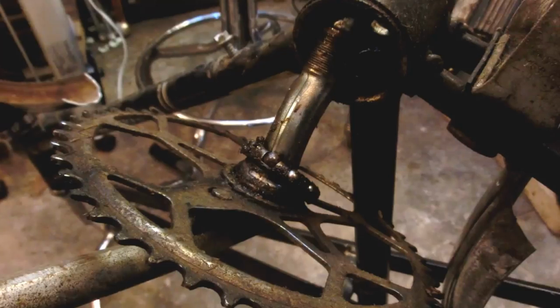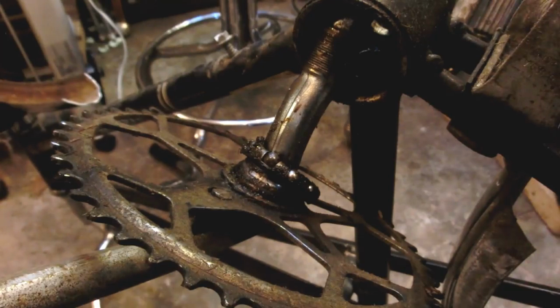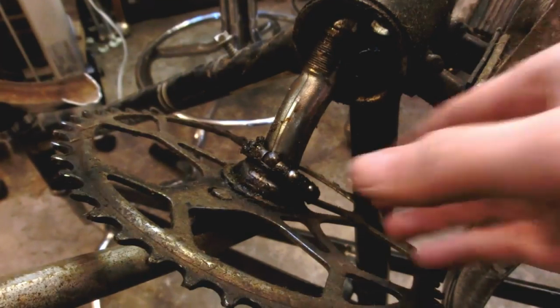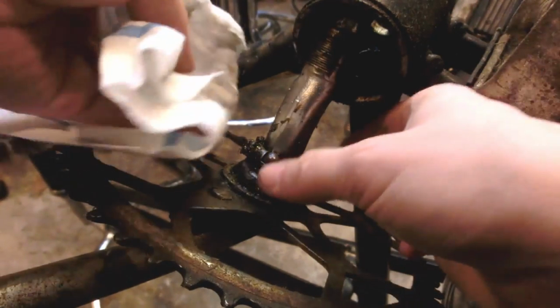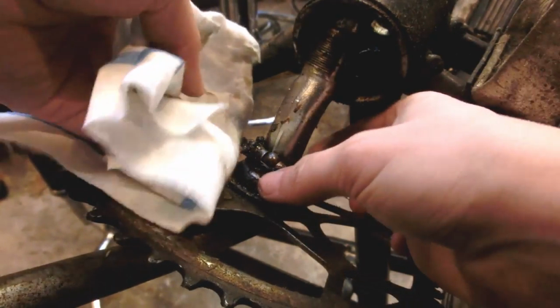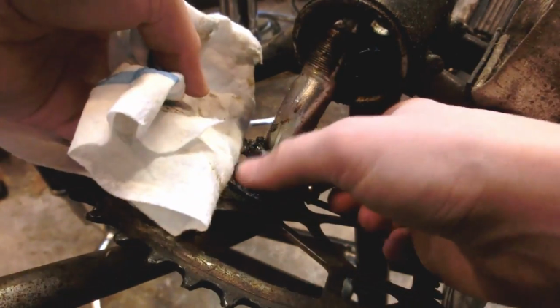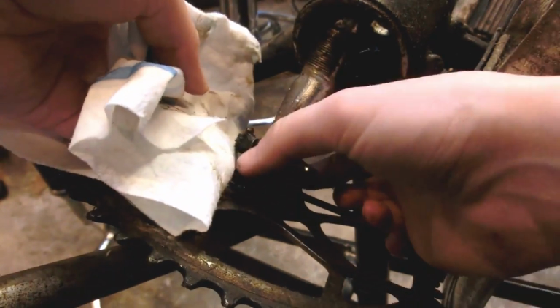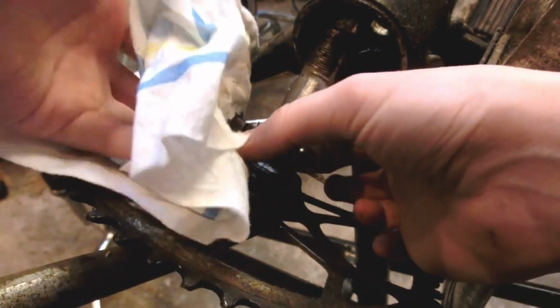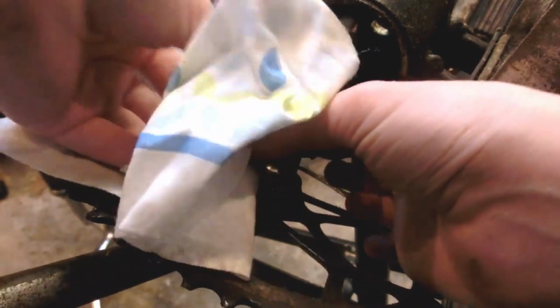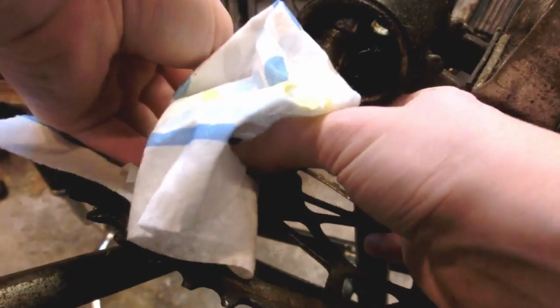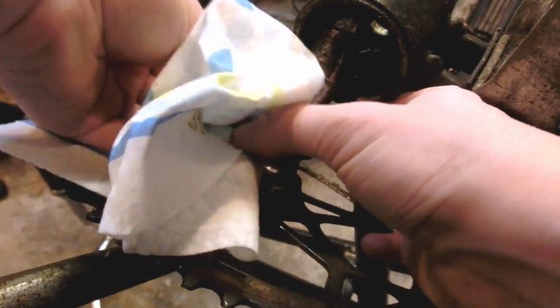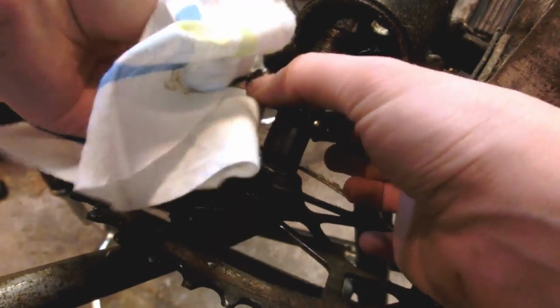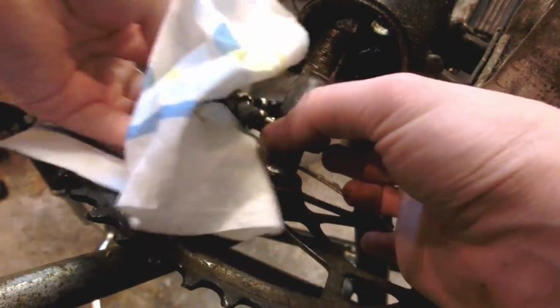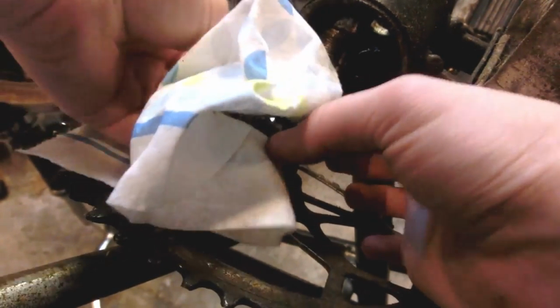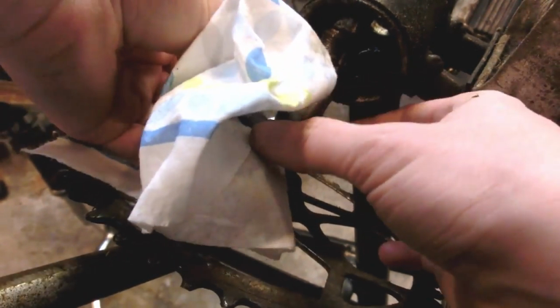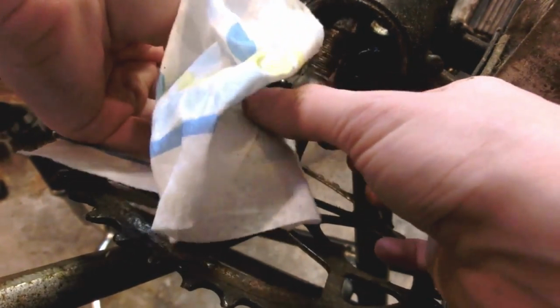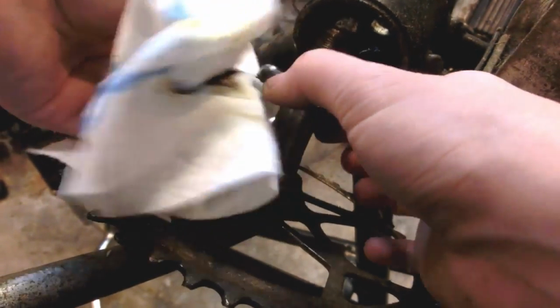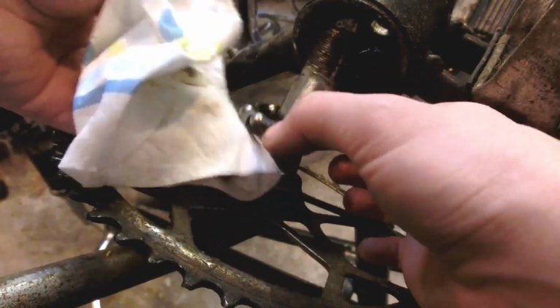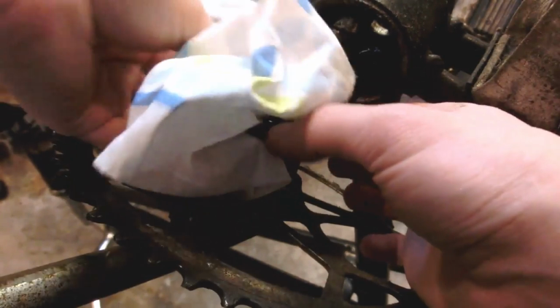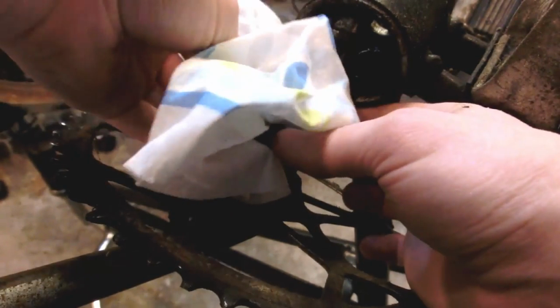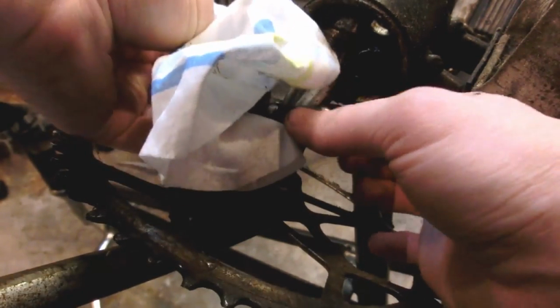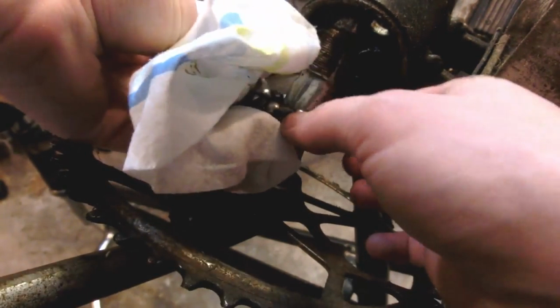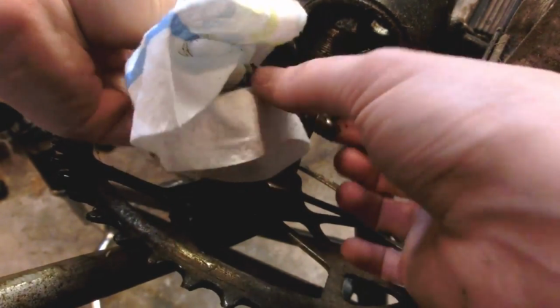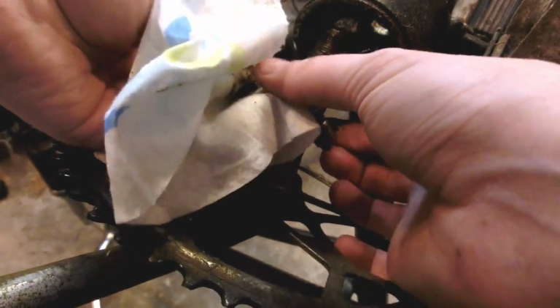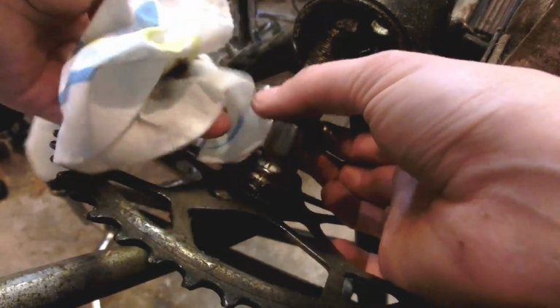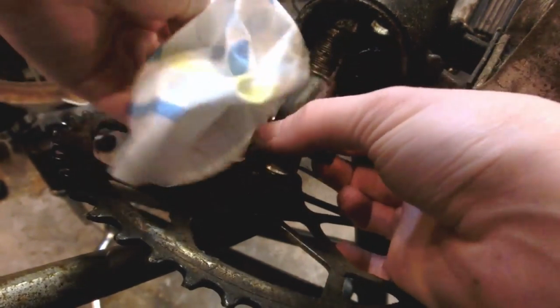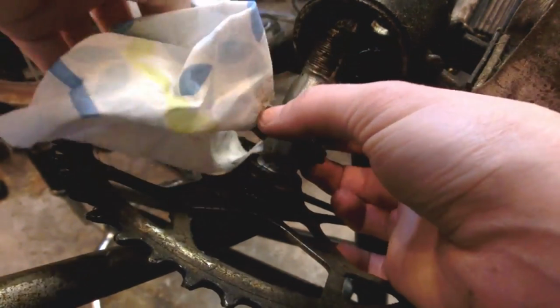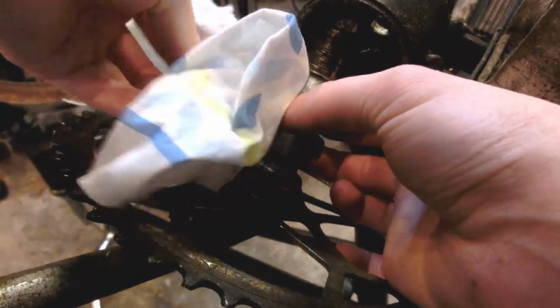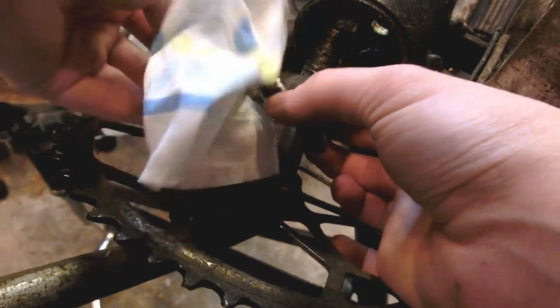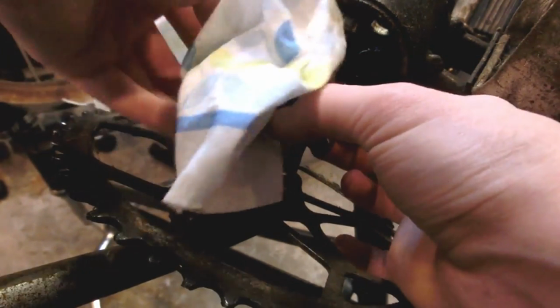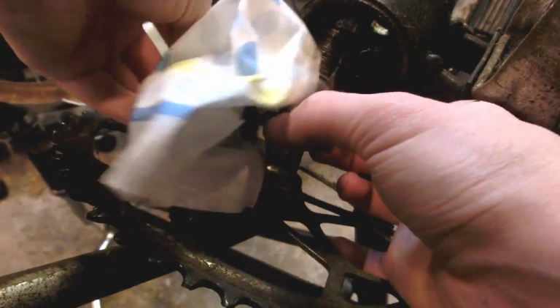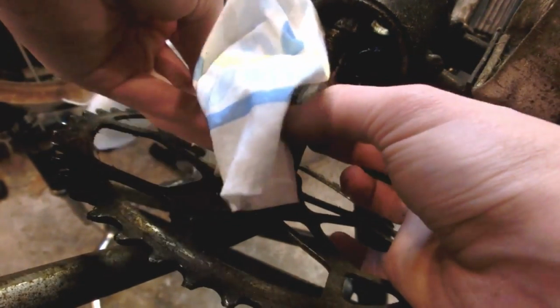Now I know that one was pretty rusty, but I imagine as long as I ride it a lot that should clean it off pretty well. Plus I imagine trying to clean a ball bearing is pretty hard.